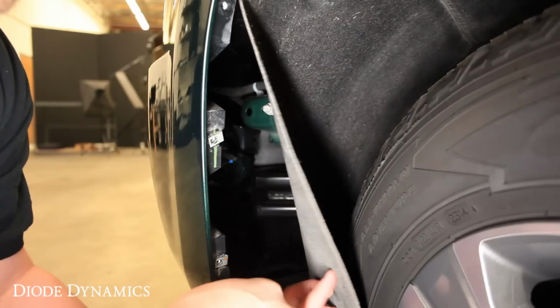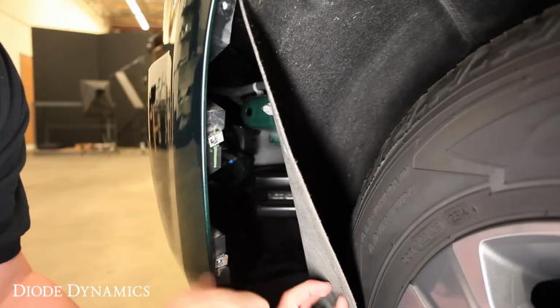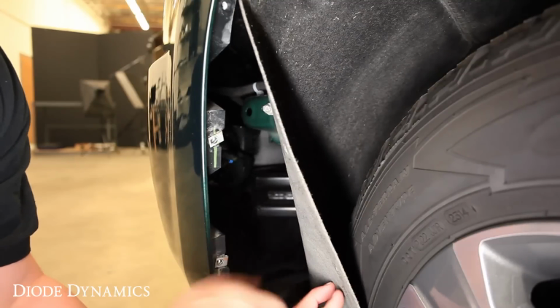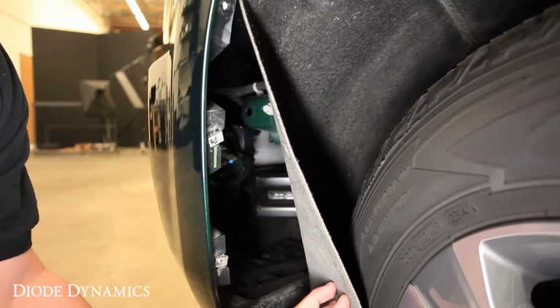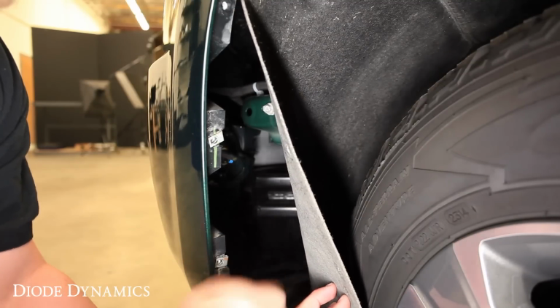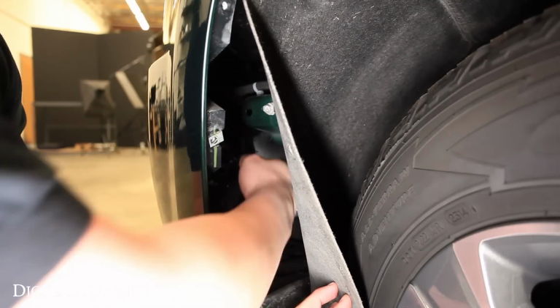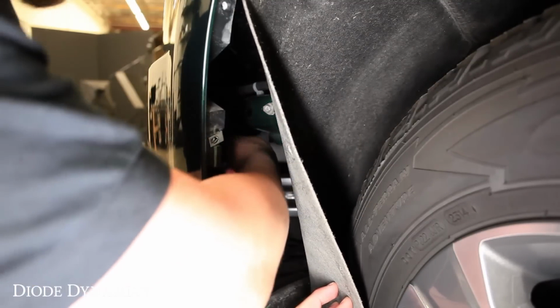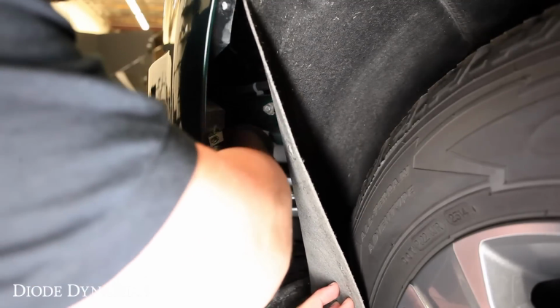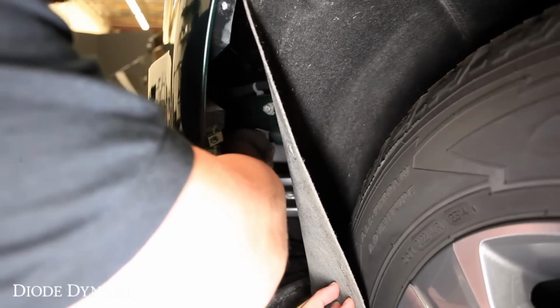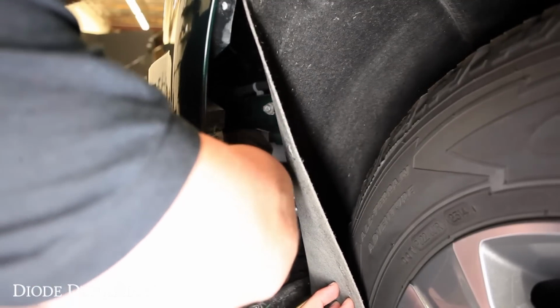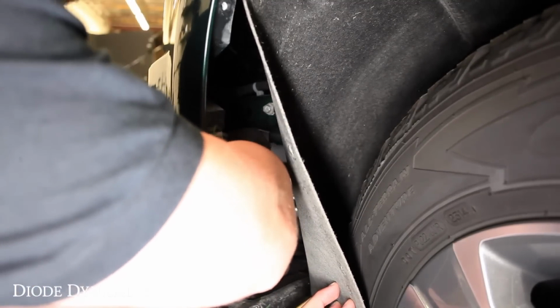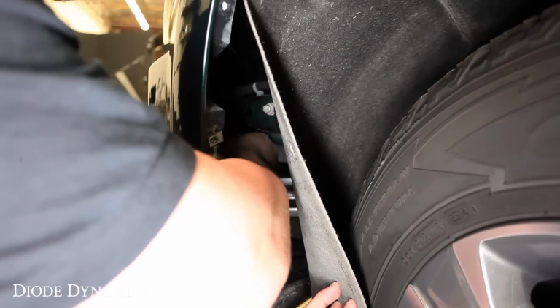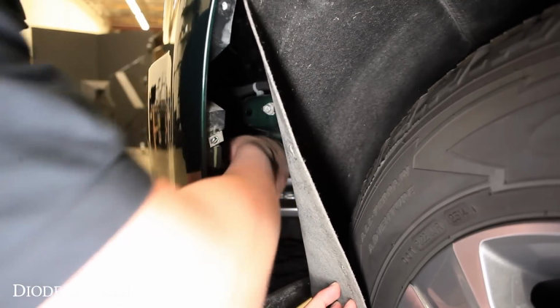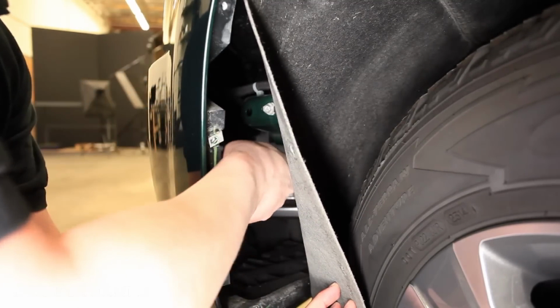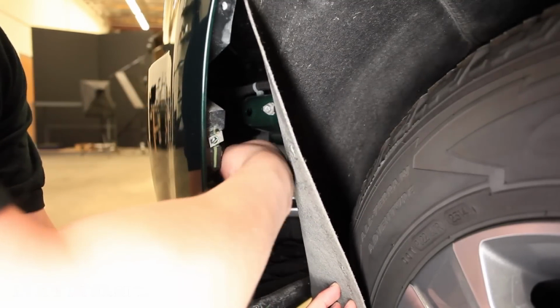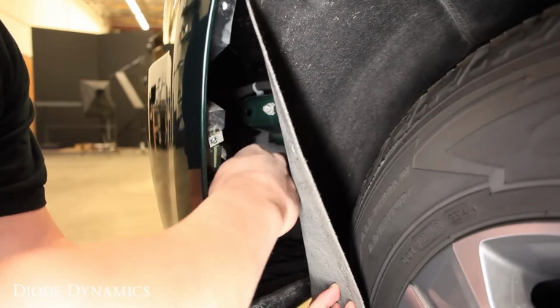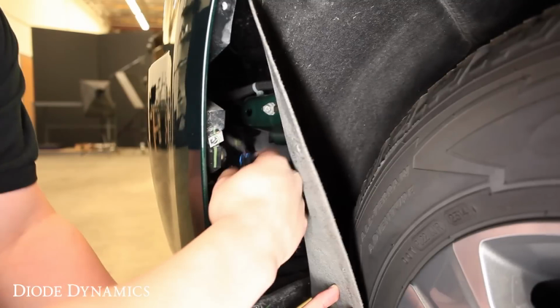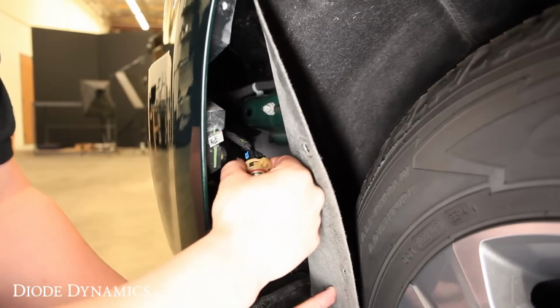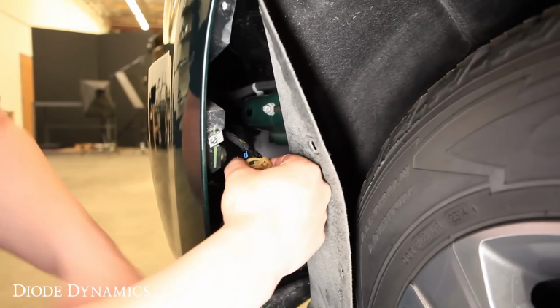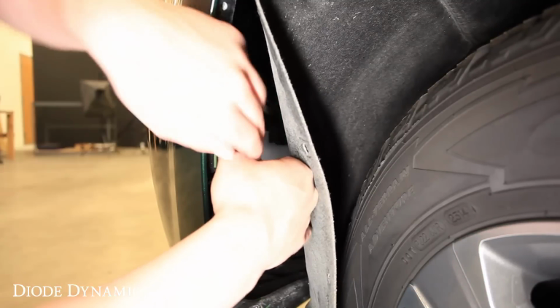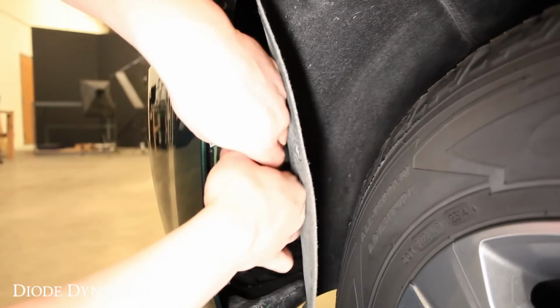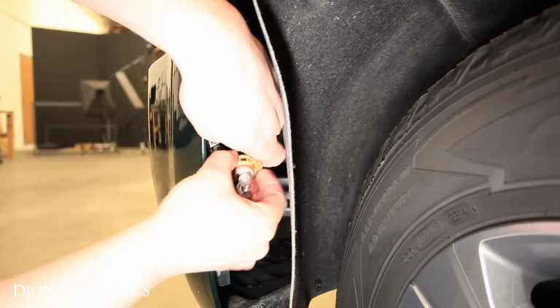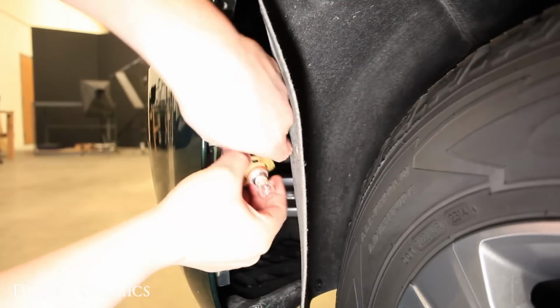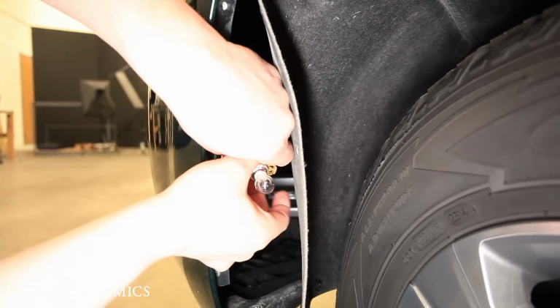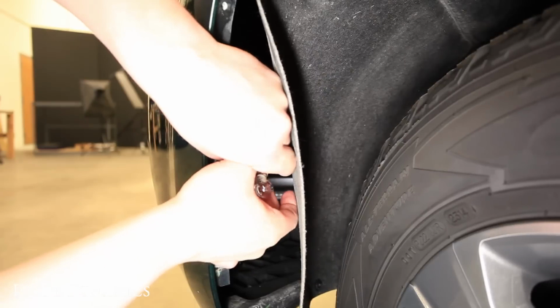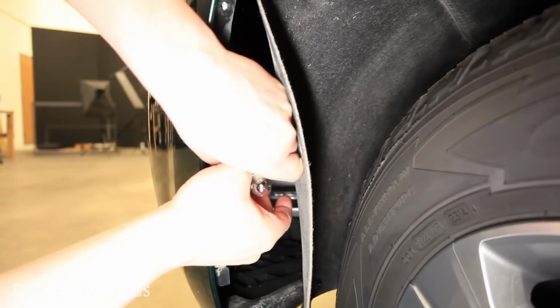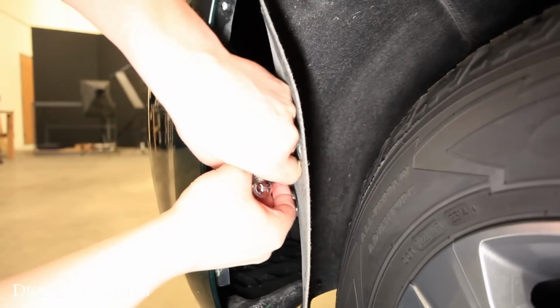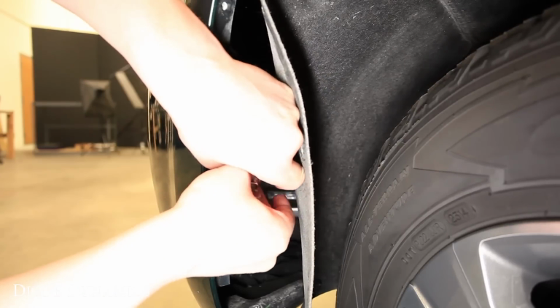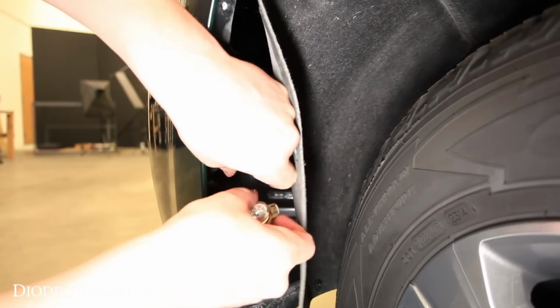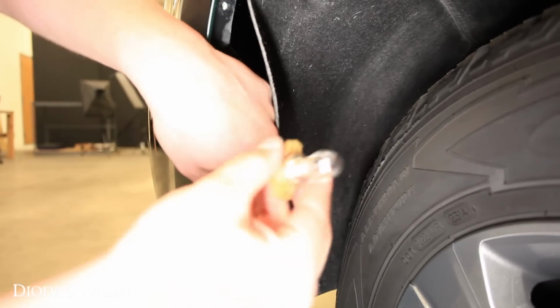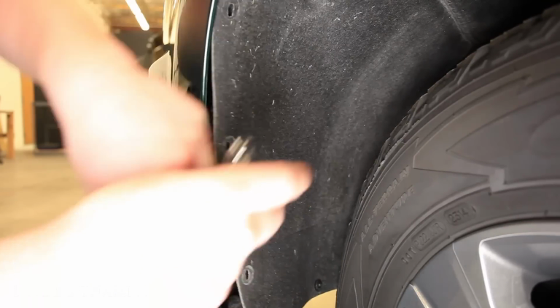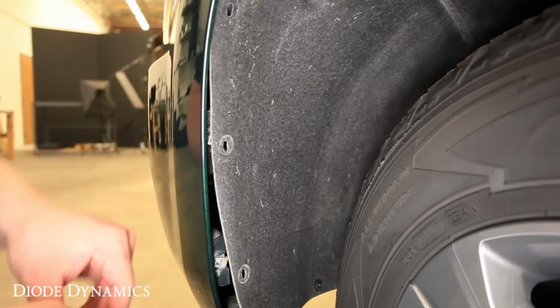Once you have the fender liner peeled back, you'll want to grab the factory bulb by pulling the two connectors on the sides. I like to pull it in front so I can get a good look at it. Push the black tab here and remove the factory bulb.